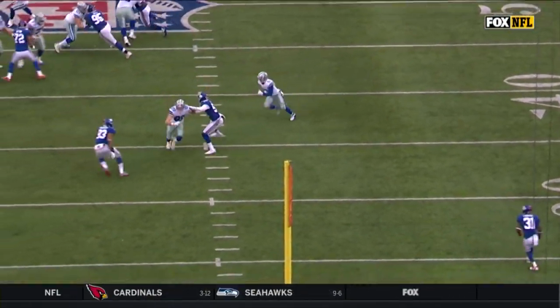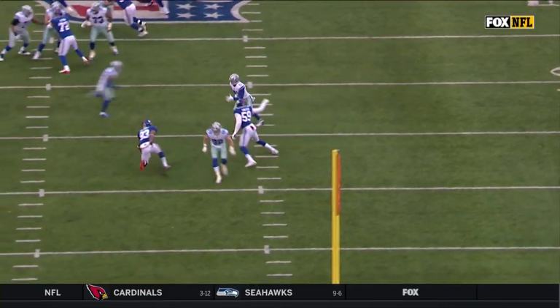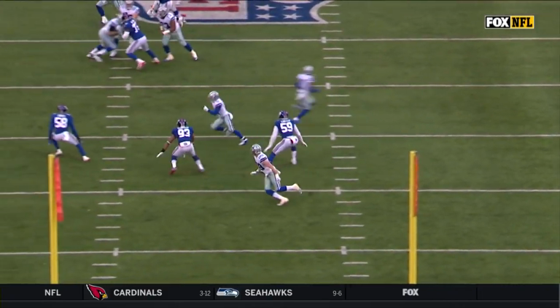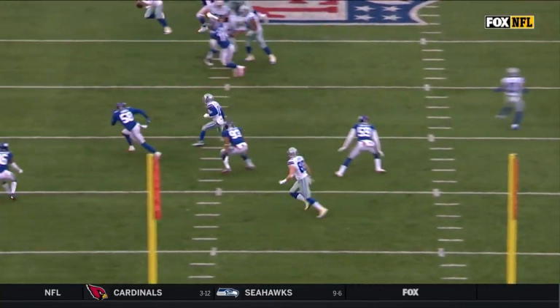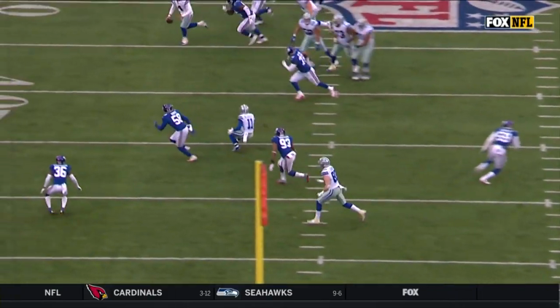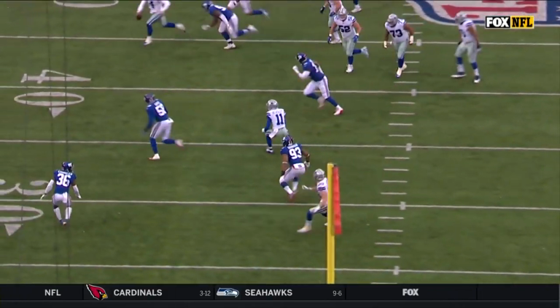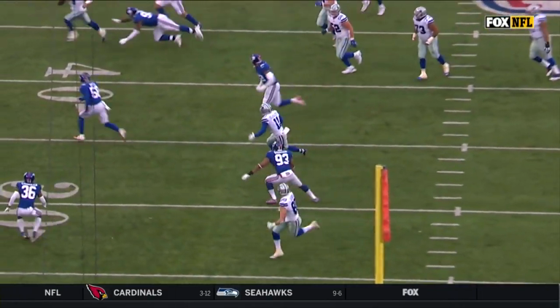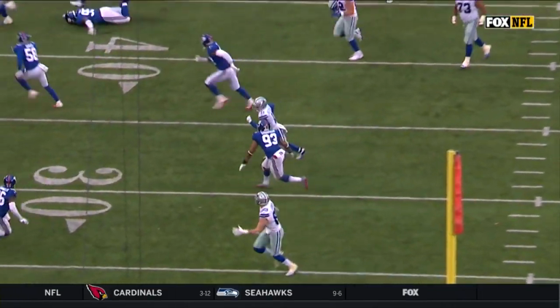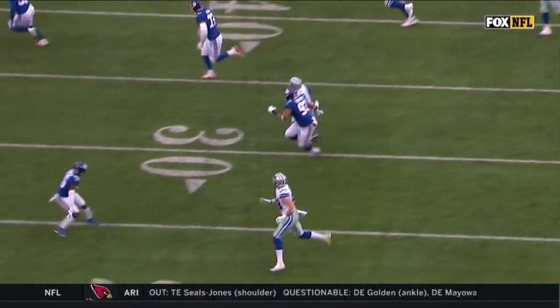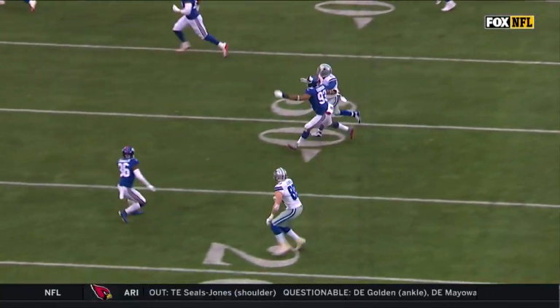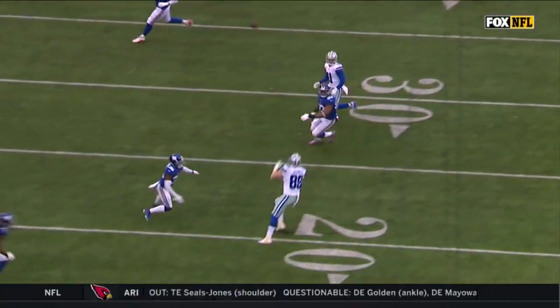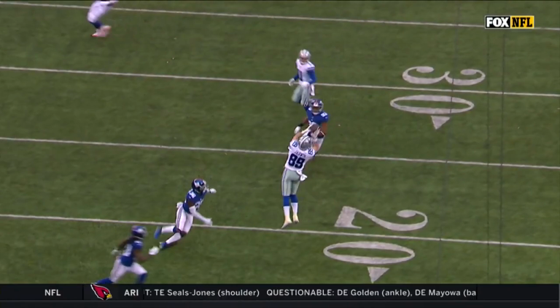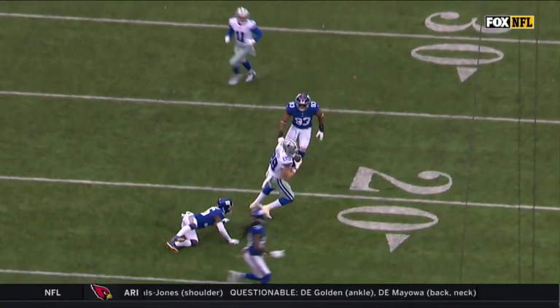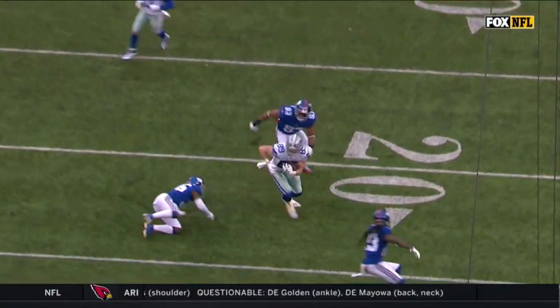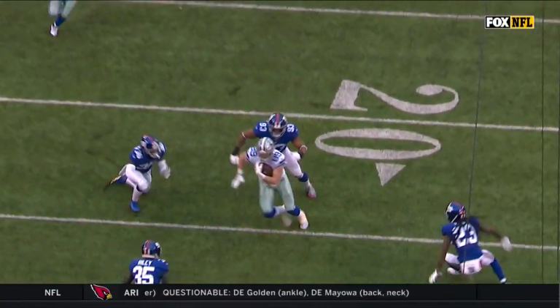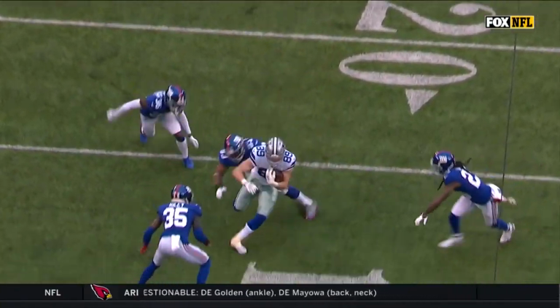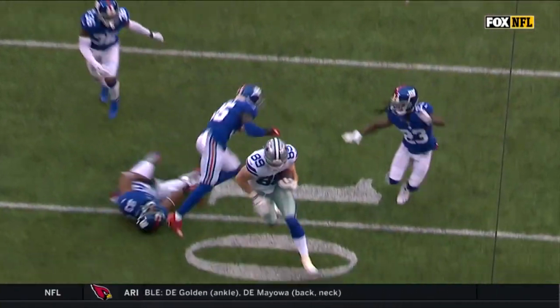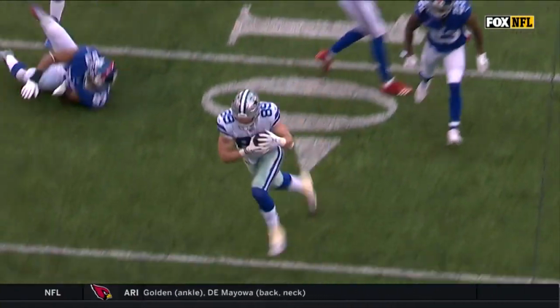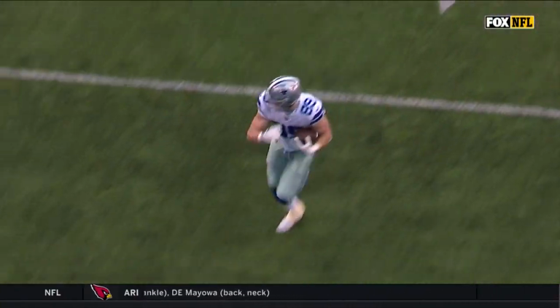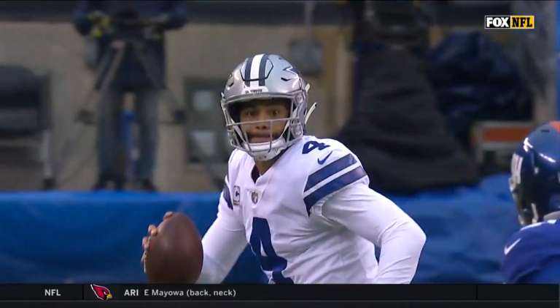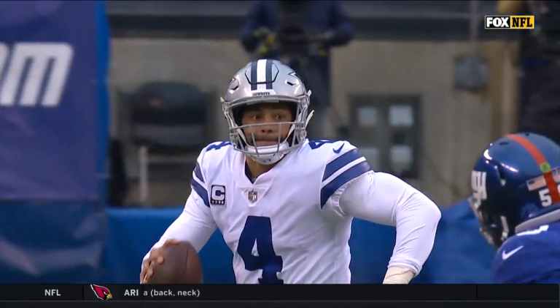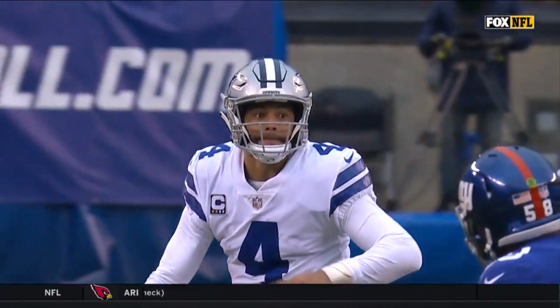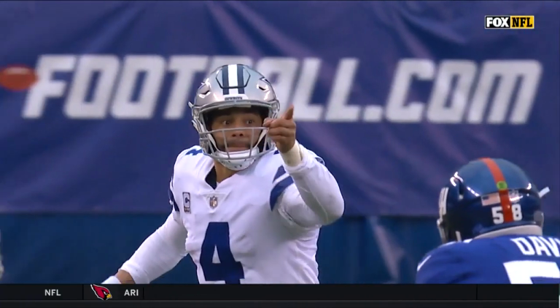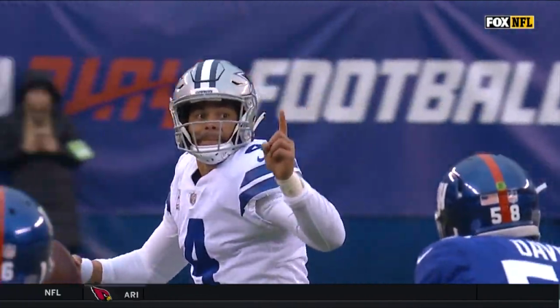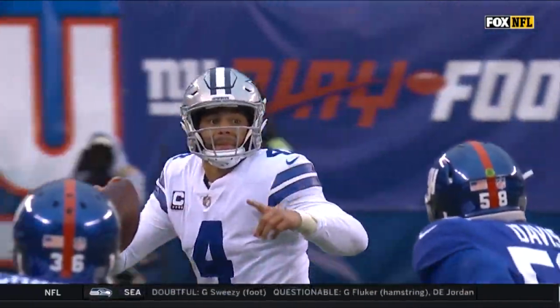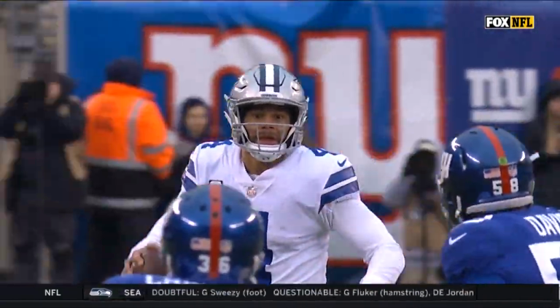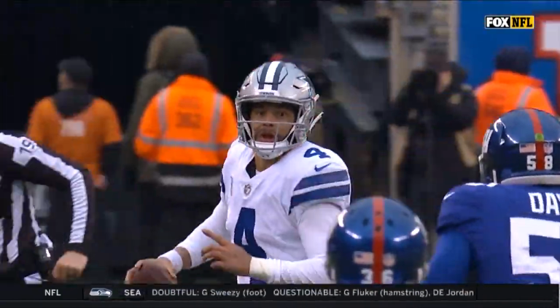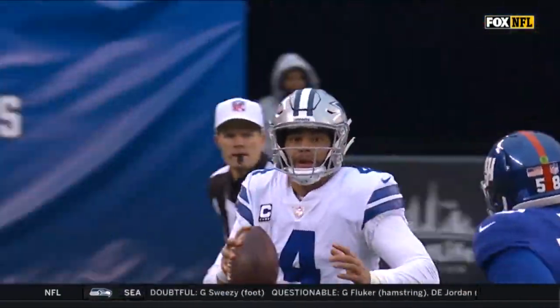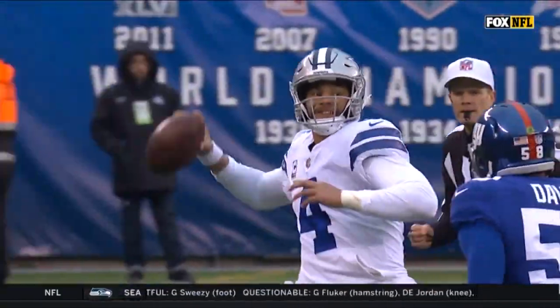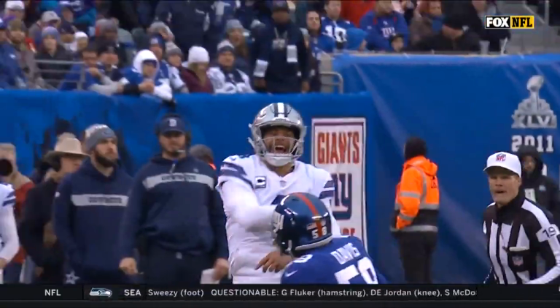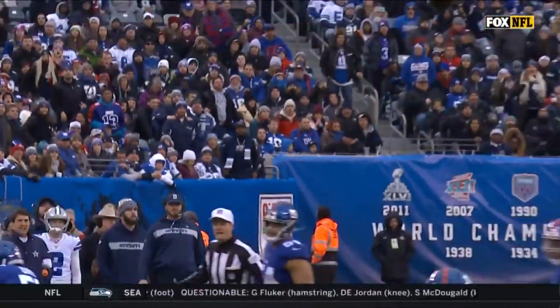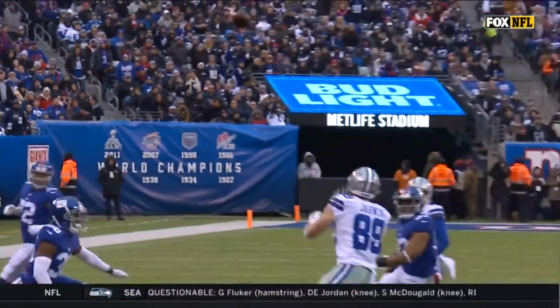Look at Jarwin — Dak Prescott gets out of the pocket and actually directs him to an open spot, breaking one of the rules about throwing back into the middle of the field. Watch him: 'That's where I want you. That's where I want you. Here's the ball.'